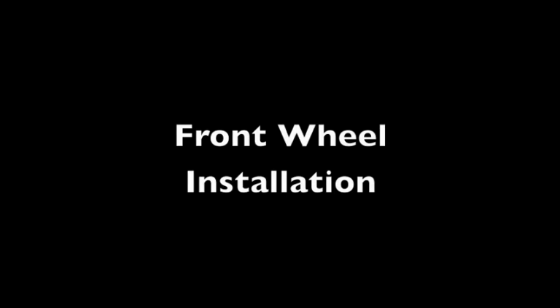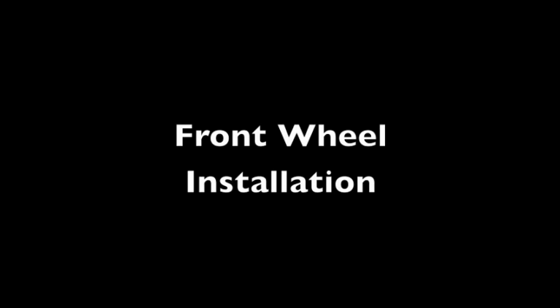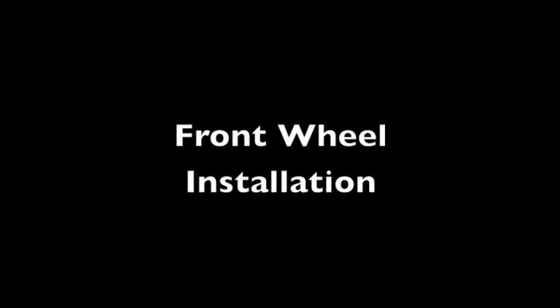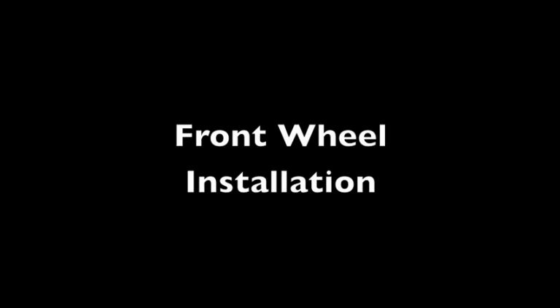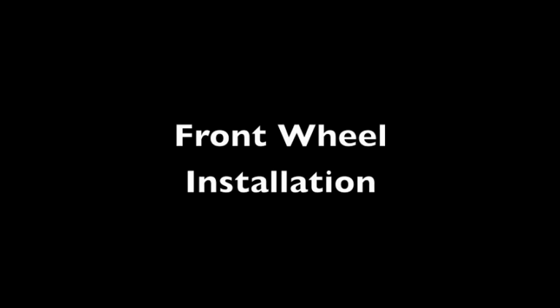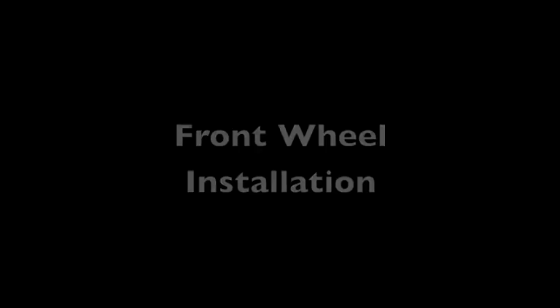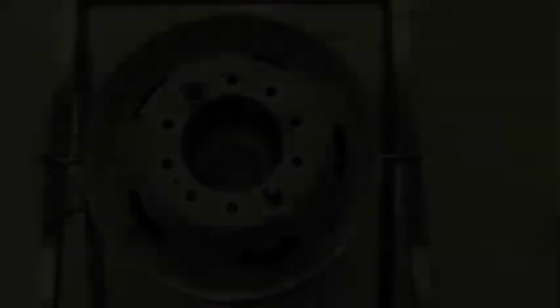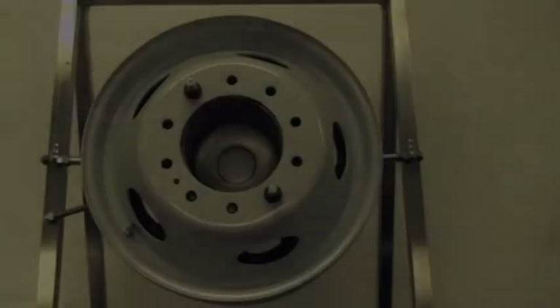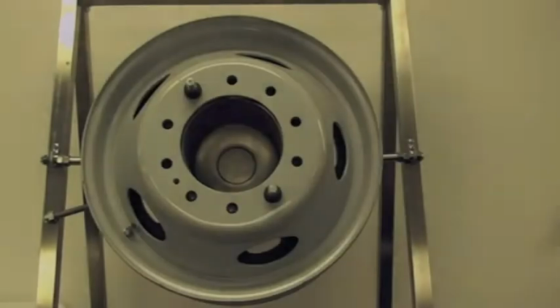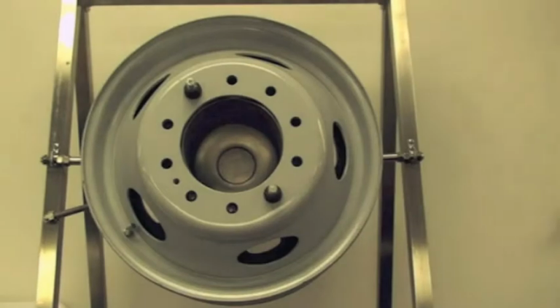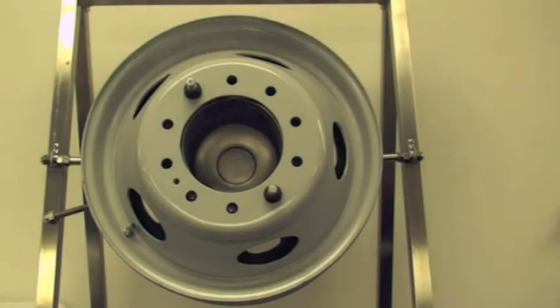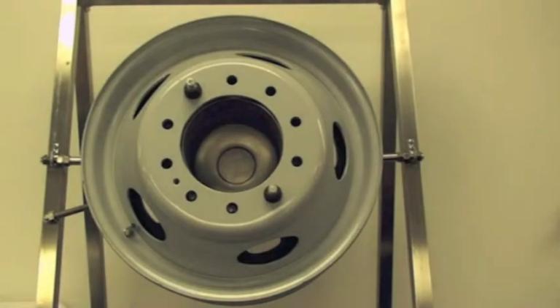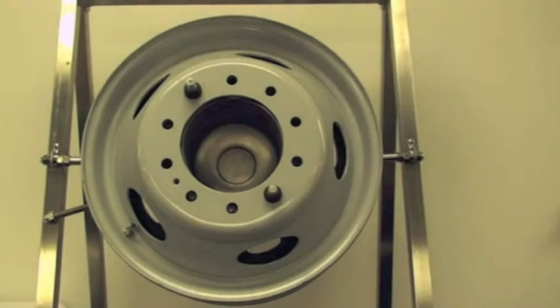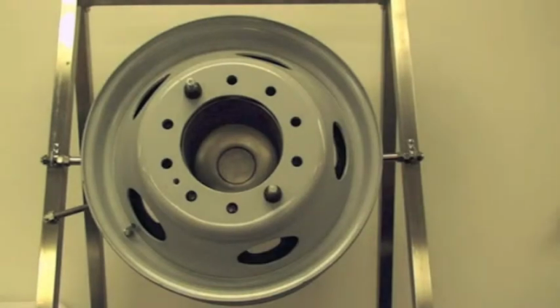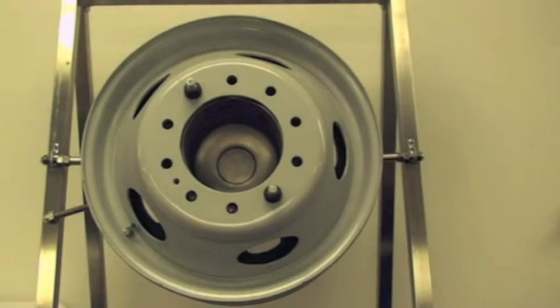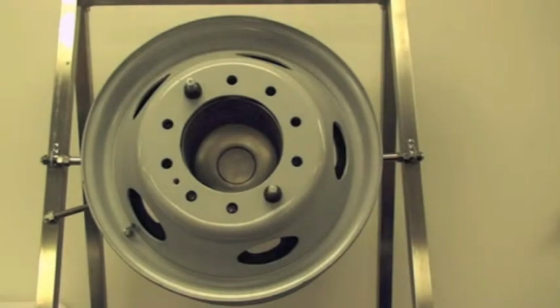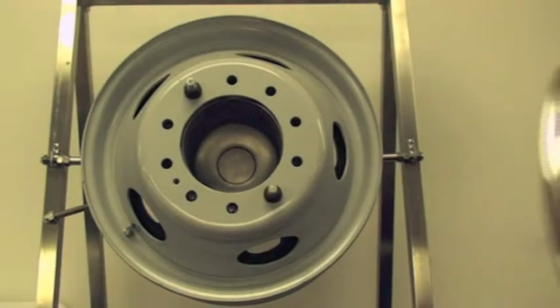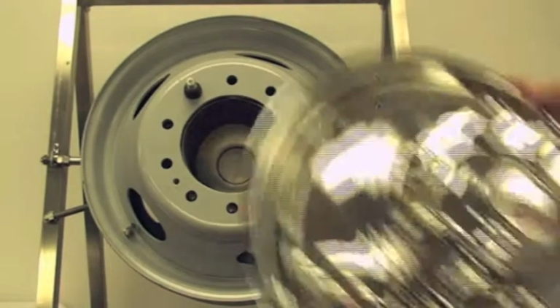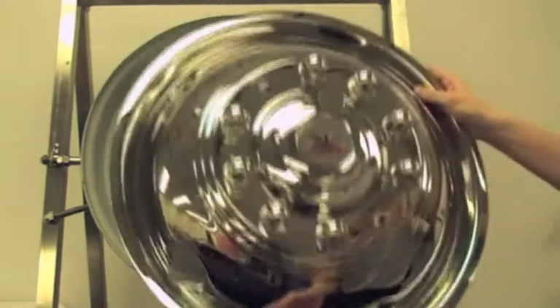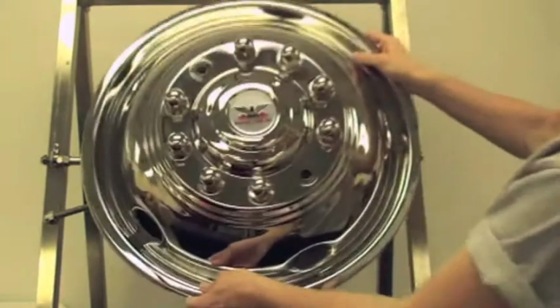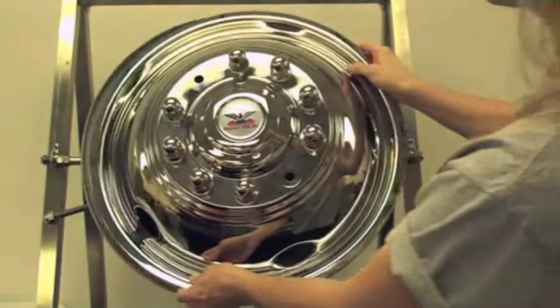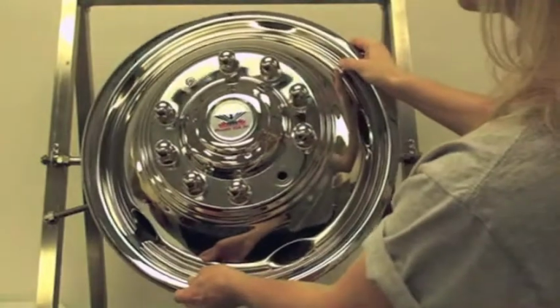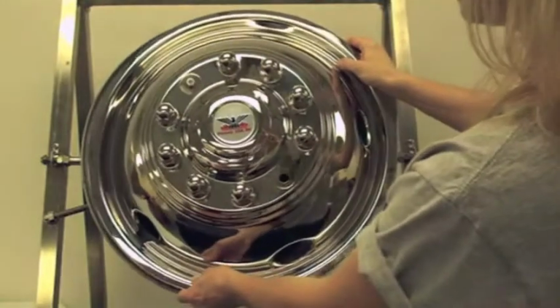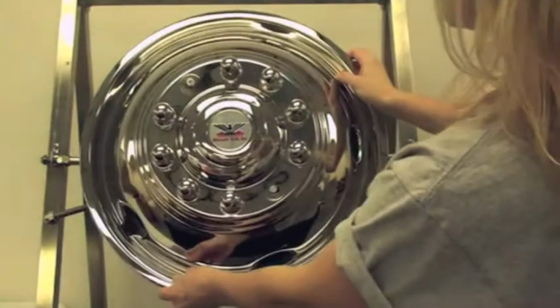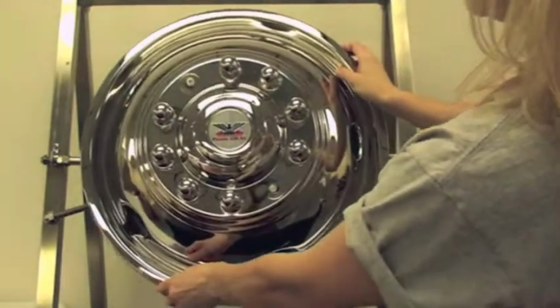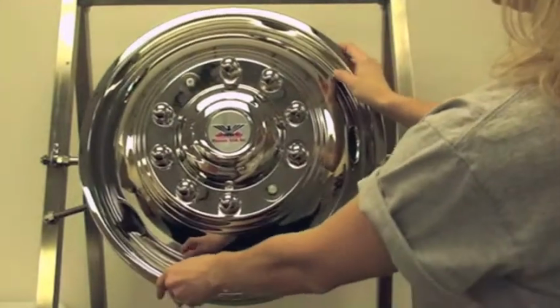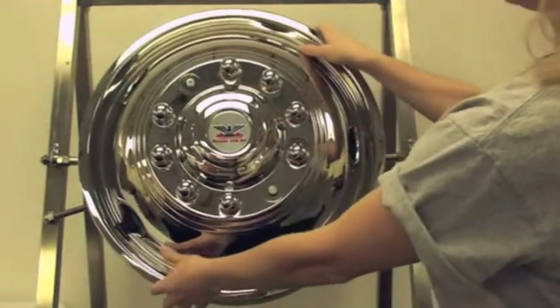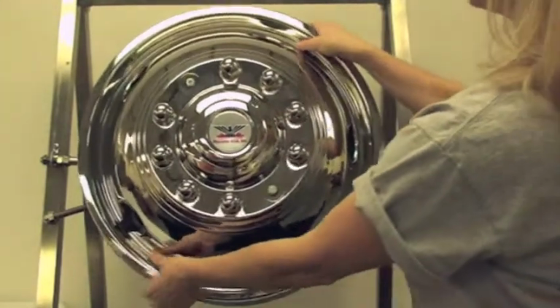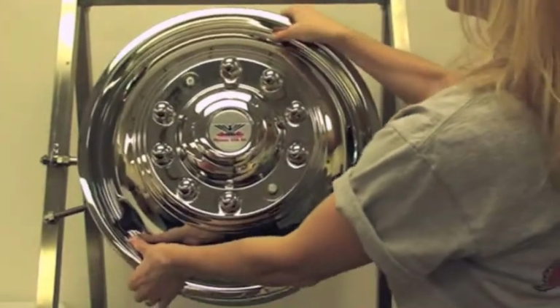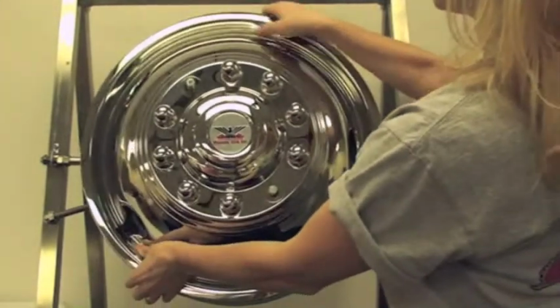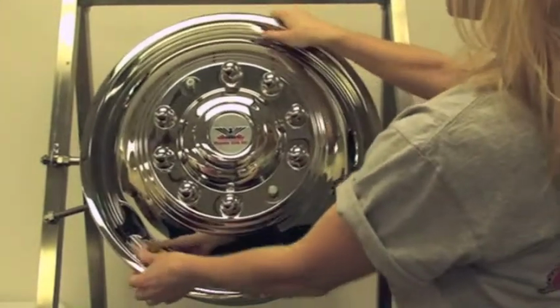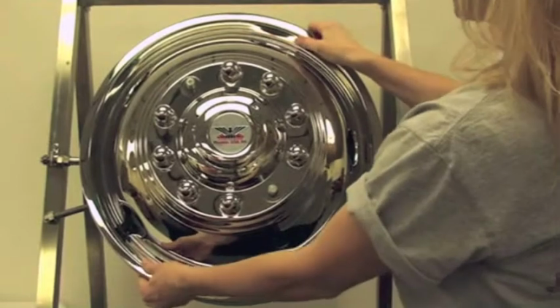Front wheel installation. Step 1: Place the simulator snugly against the wheel by aligning the exposed studs through the stud holes in the simulator, making sure to align the hand hole cutout to the valve stem.